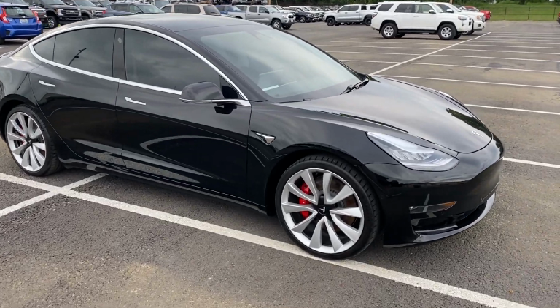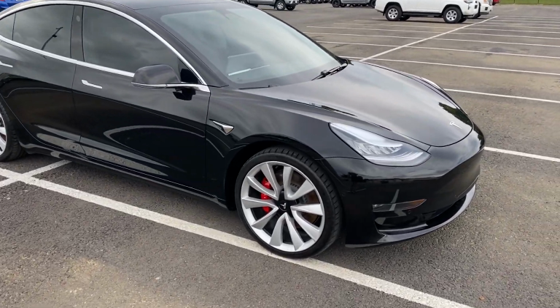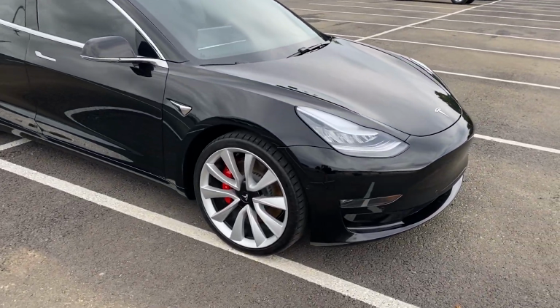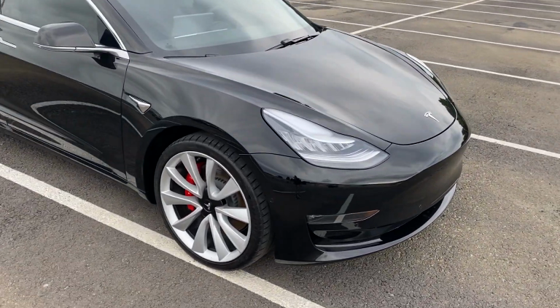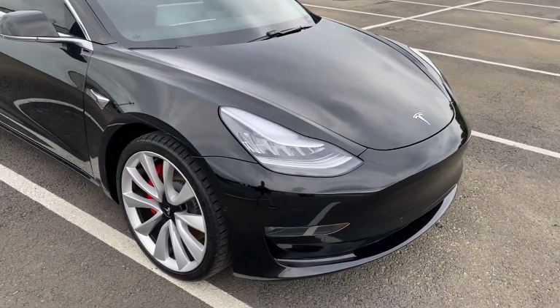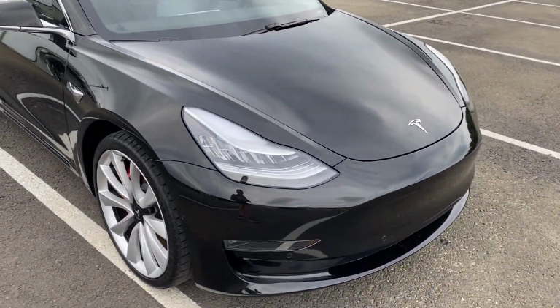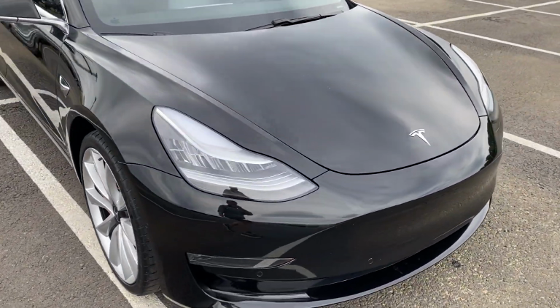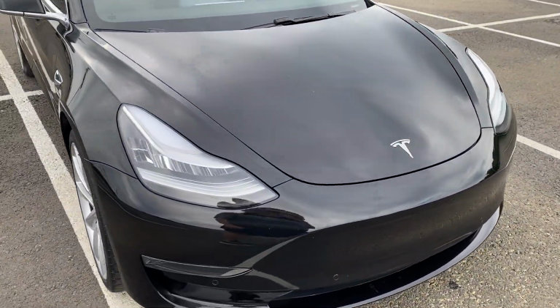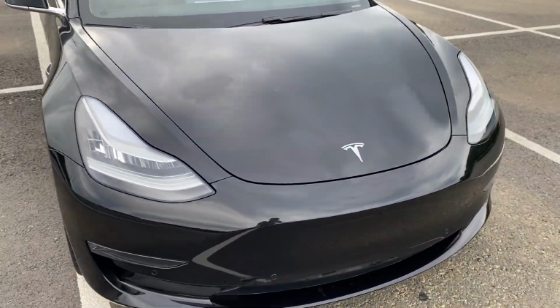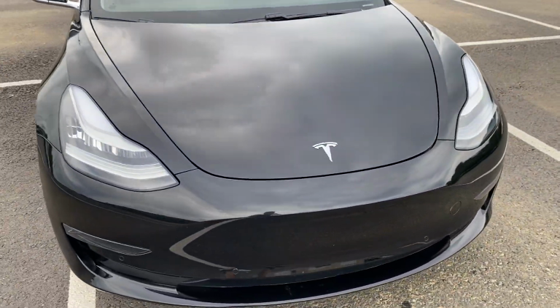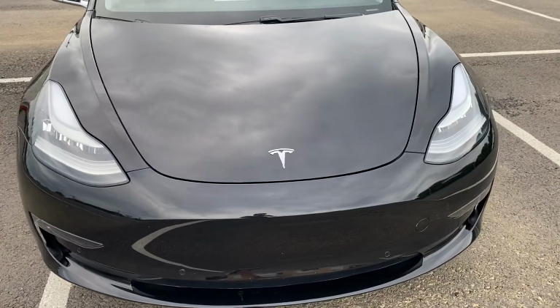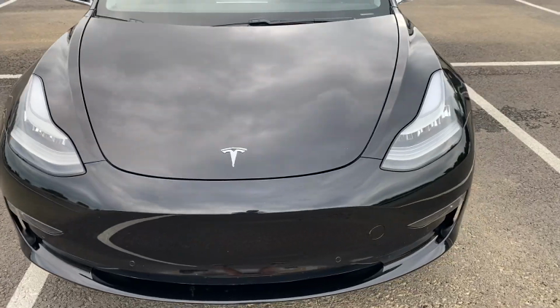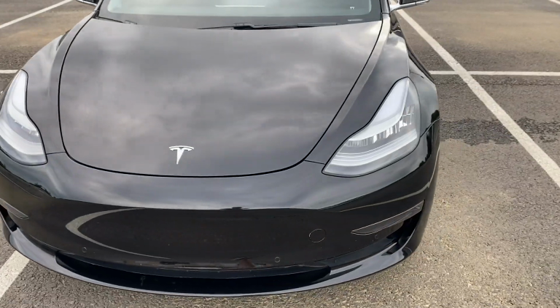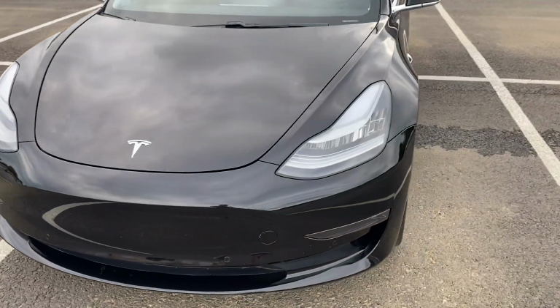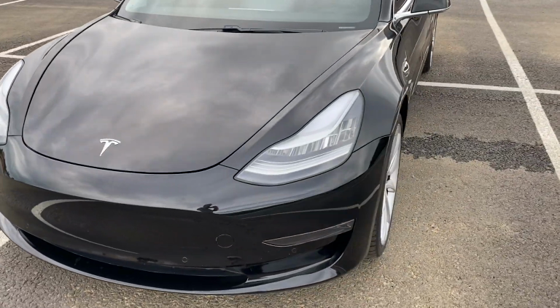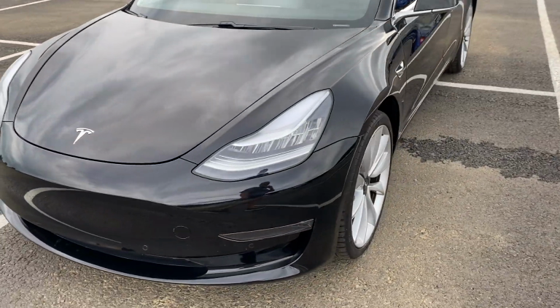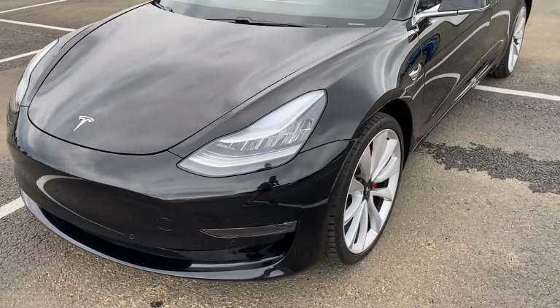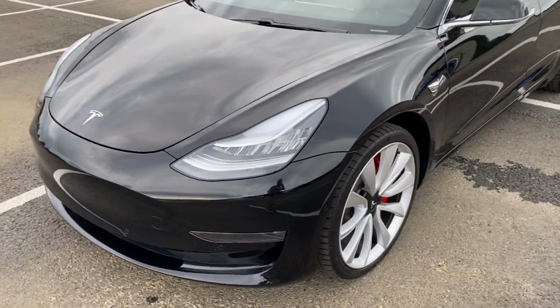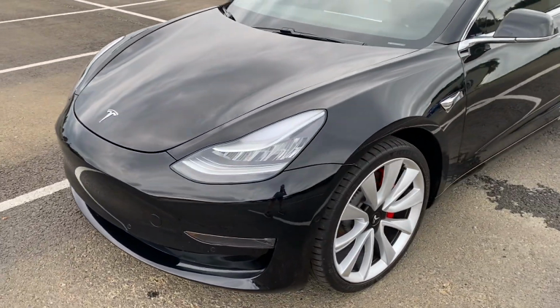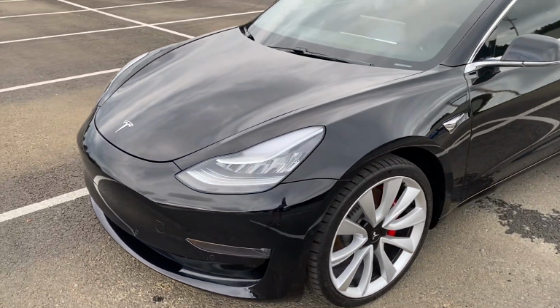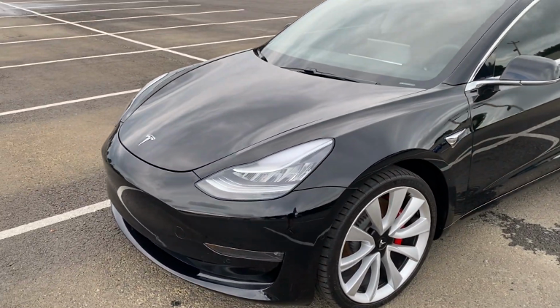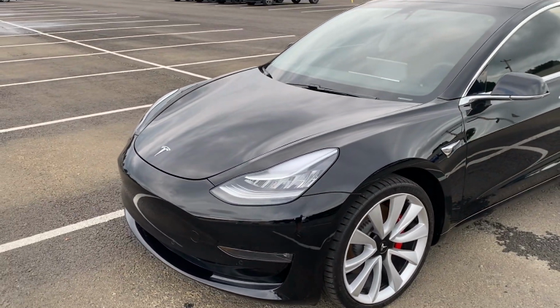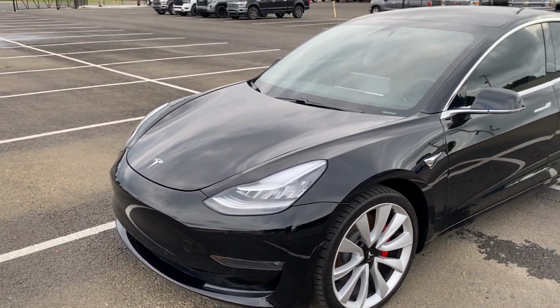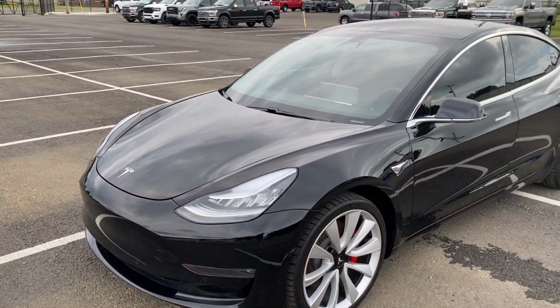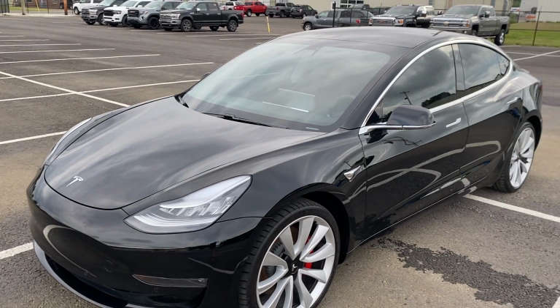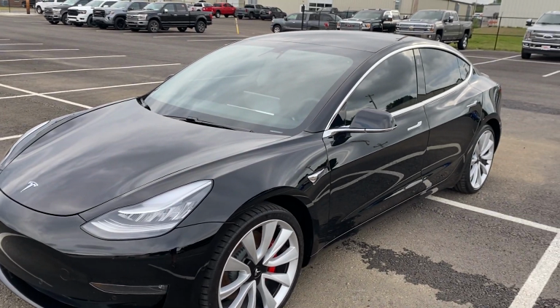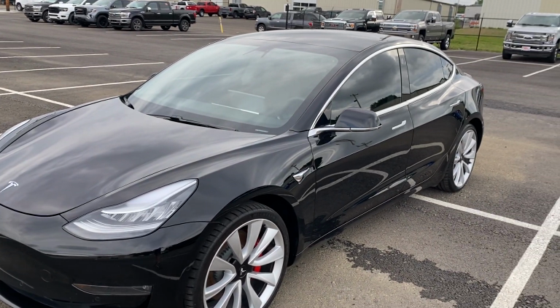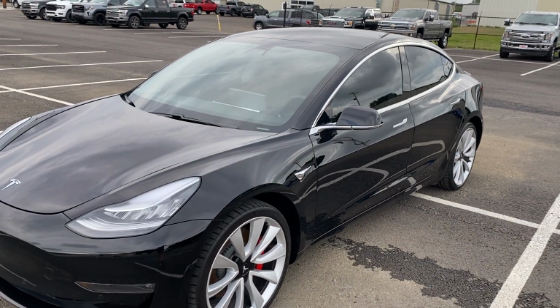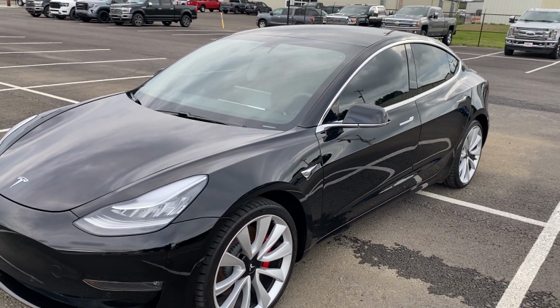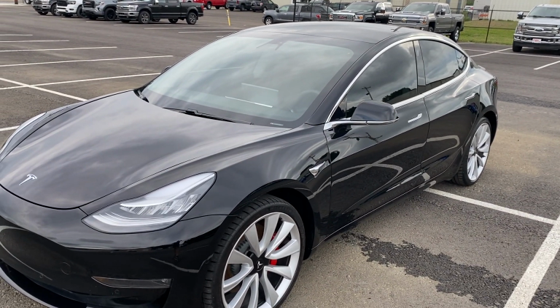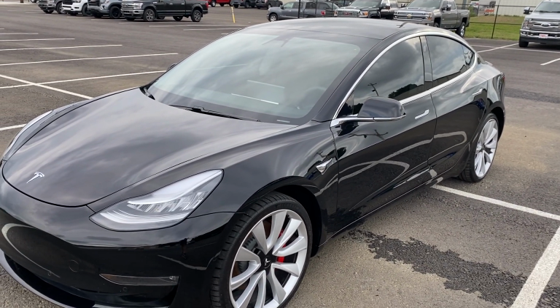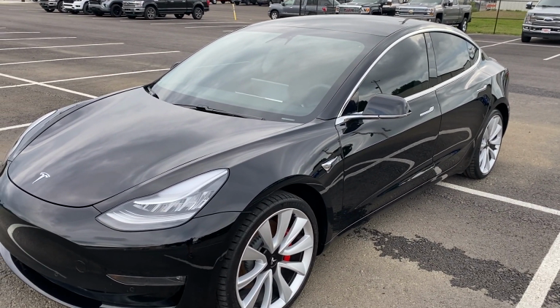It comes with a 30-day powertrain warranty from us. And because of that, it does qualify for some factory warranty extension as well. We'll talk more about that when we get to the interior here.